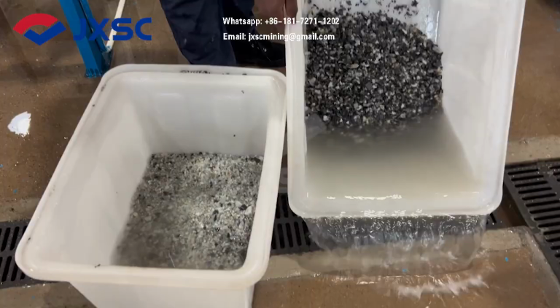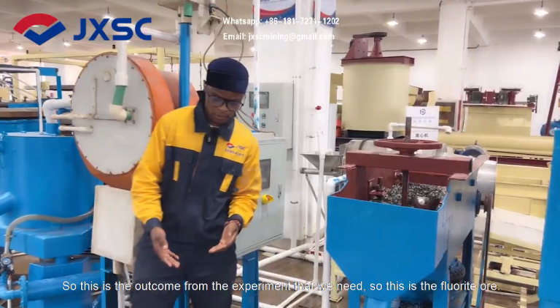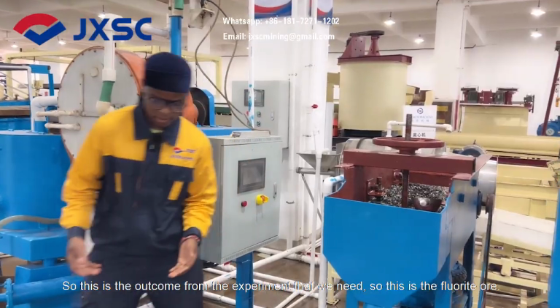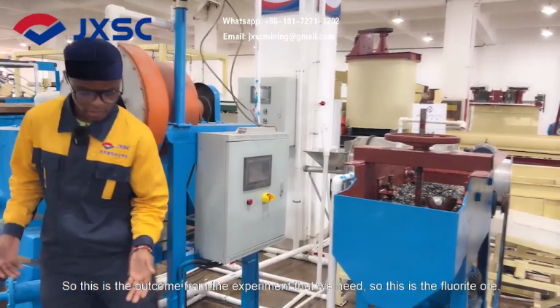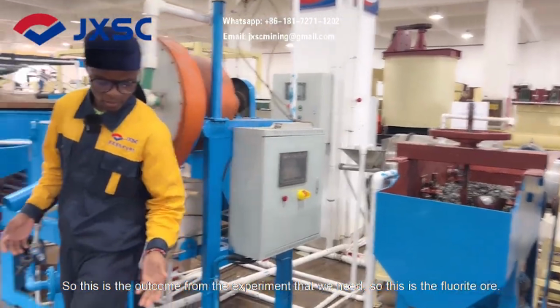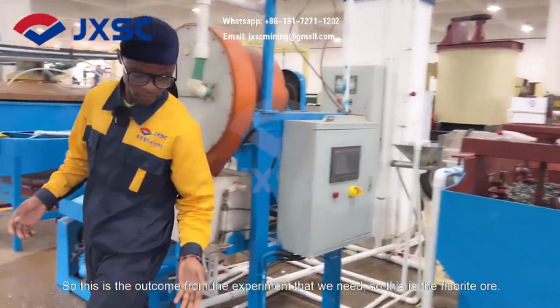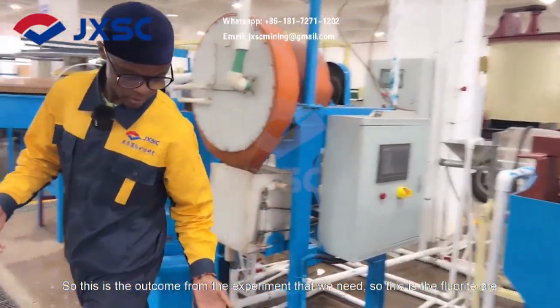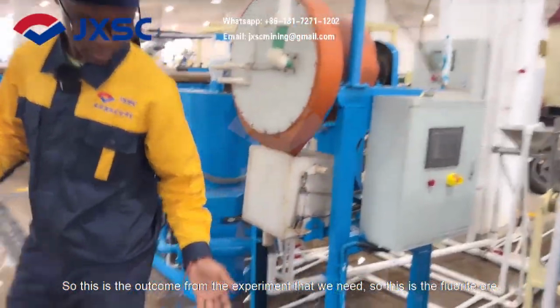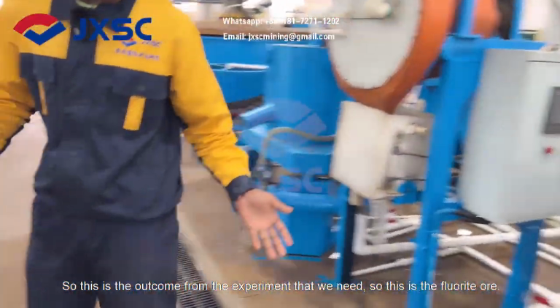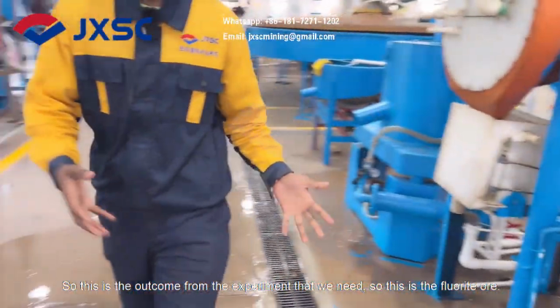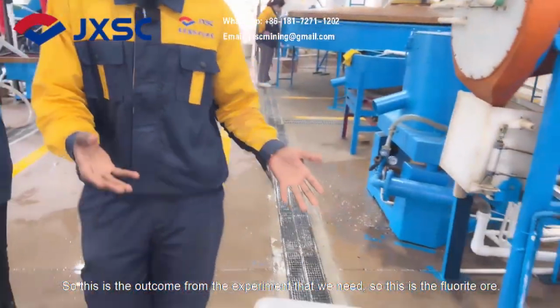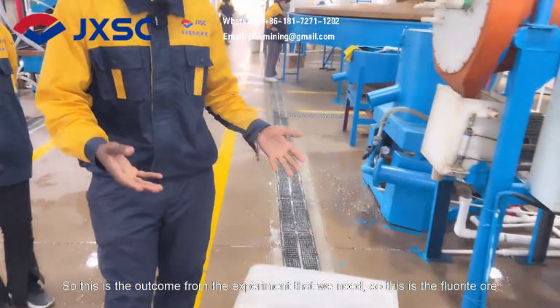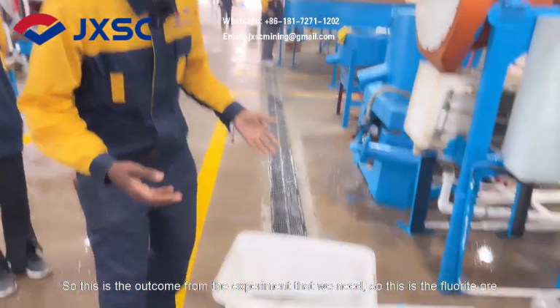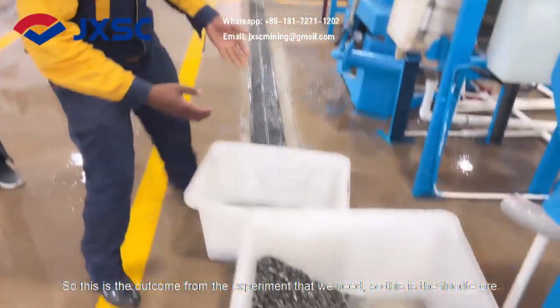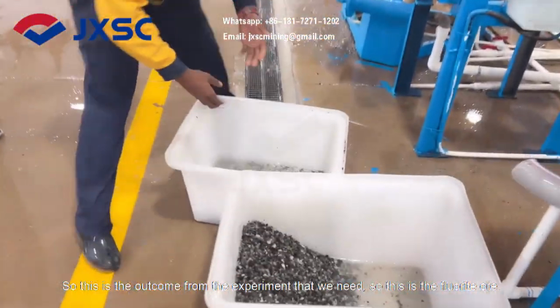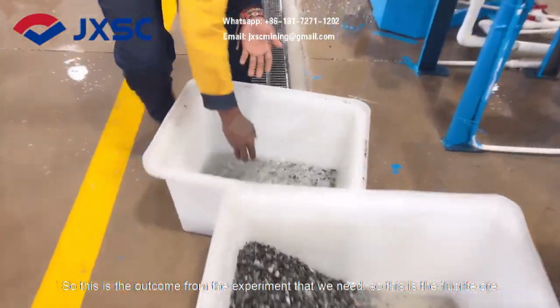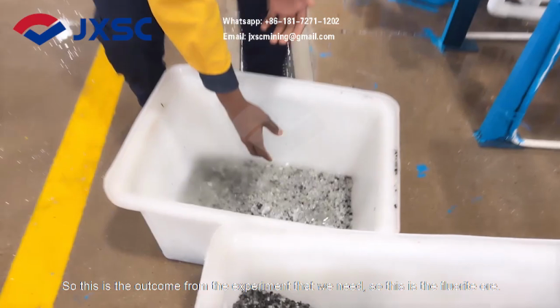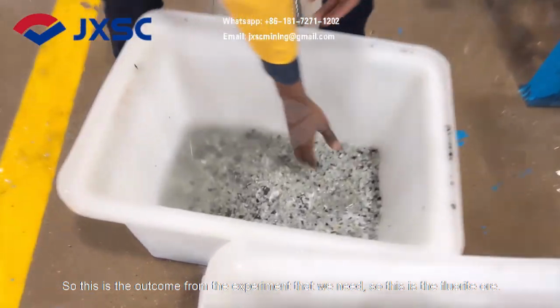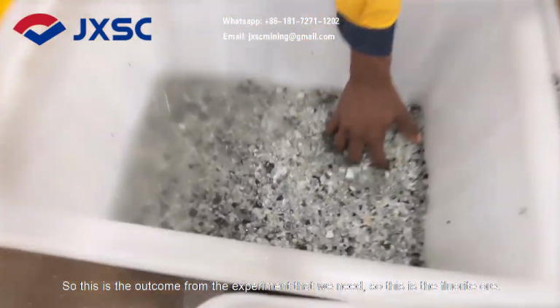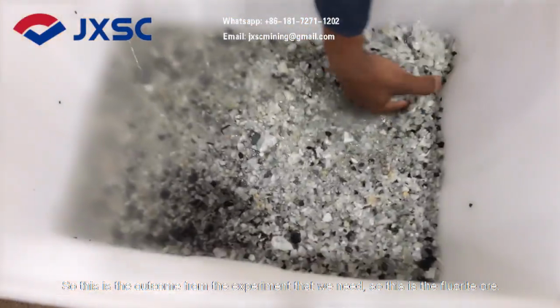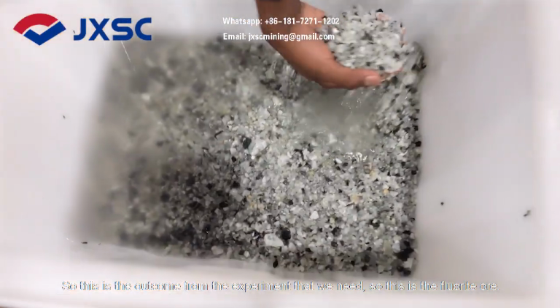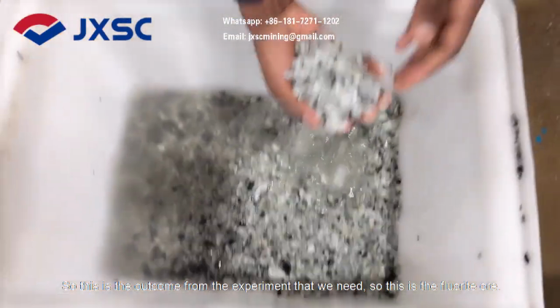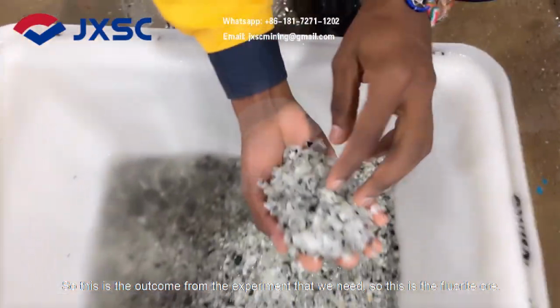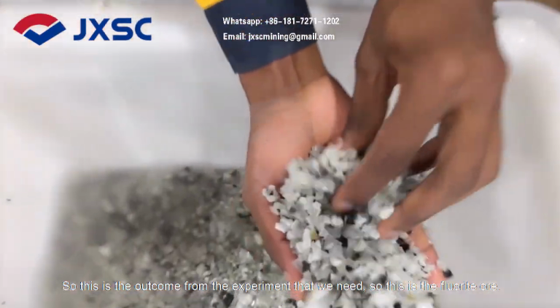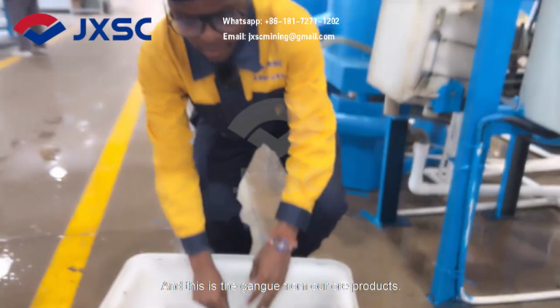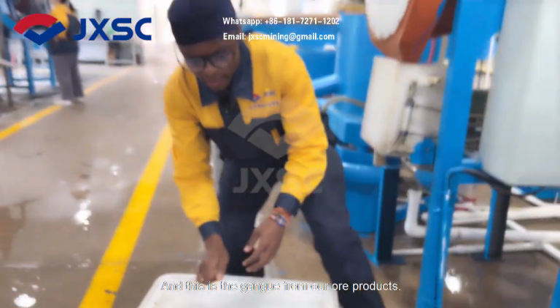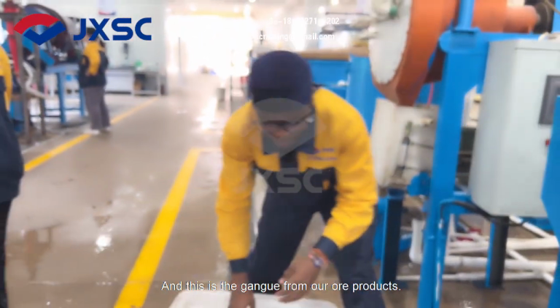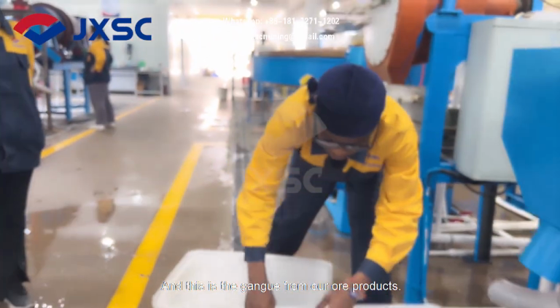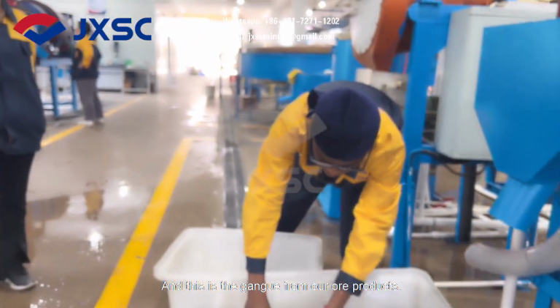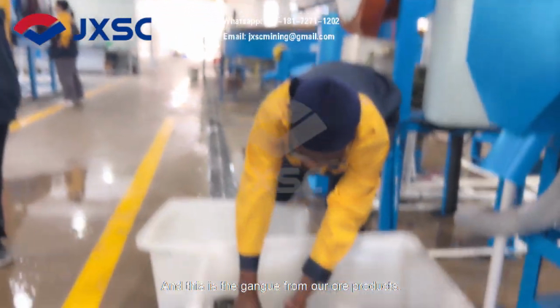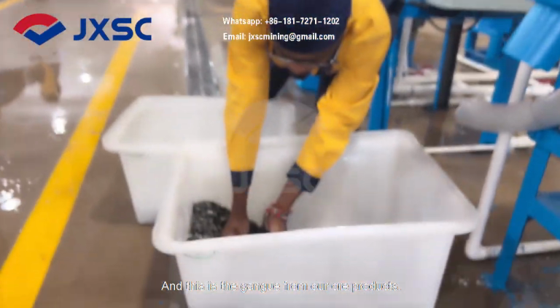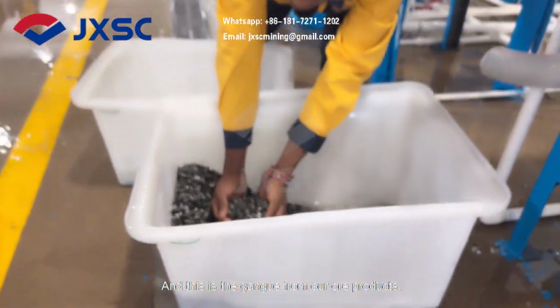This is the outcome of the experiment that we did. This is the fluoride ore, and this is the gain of our waste products.